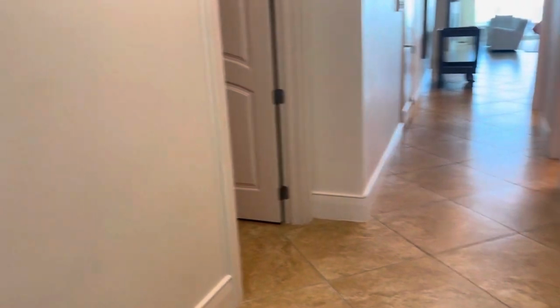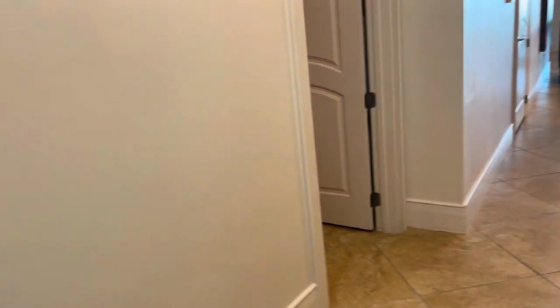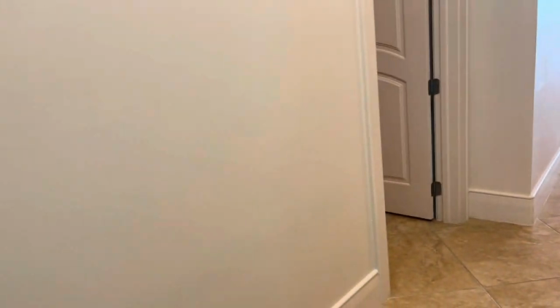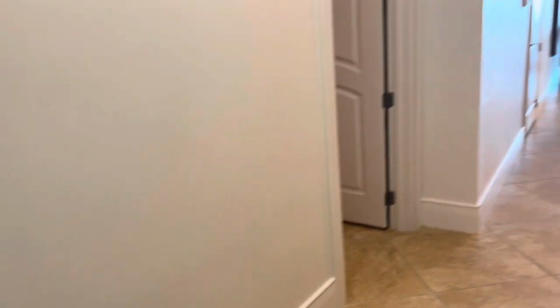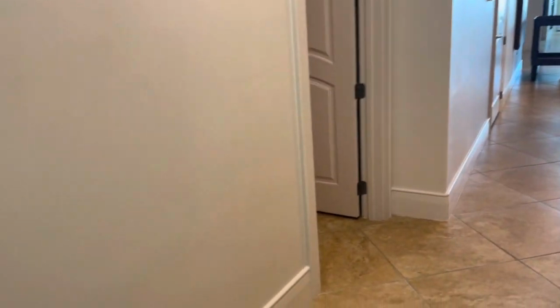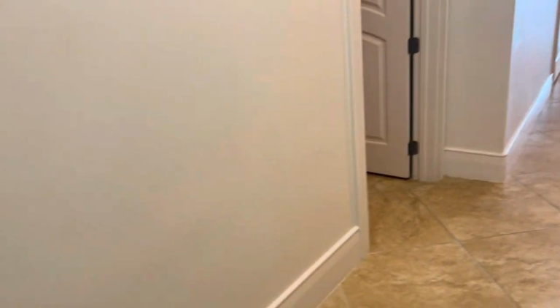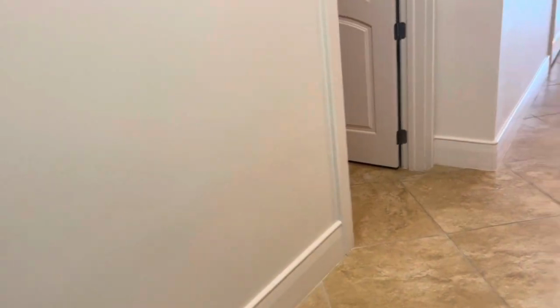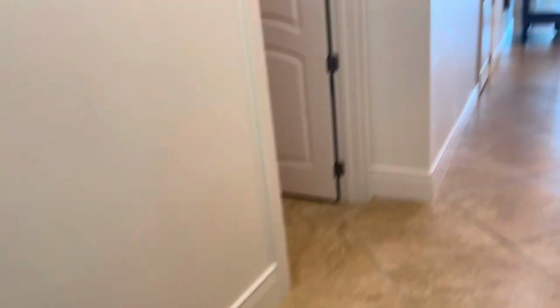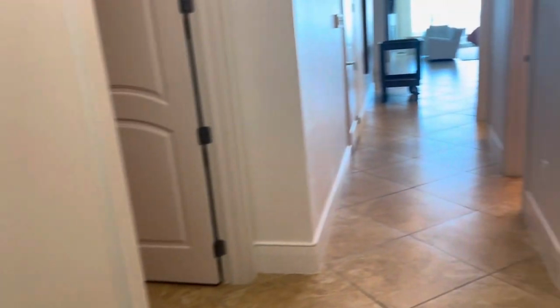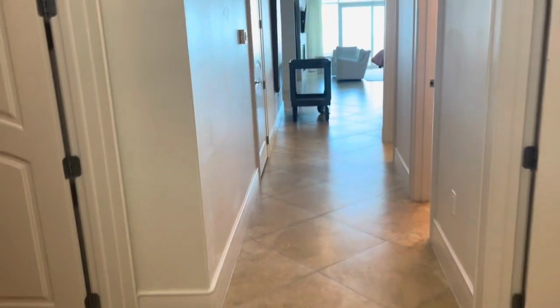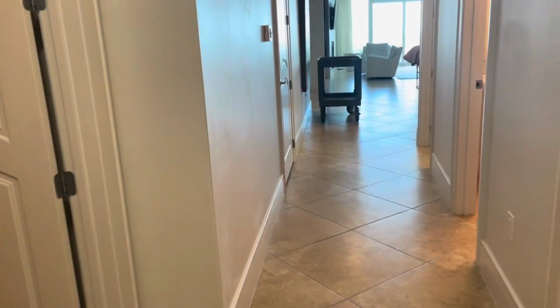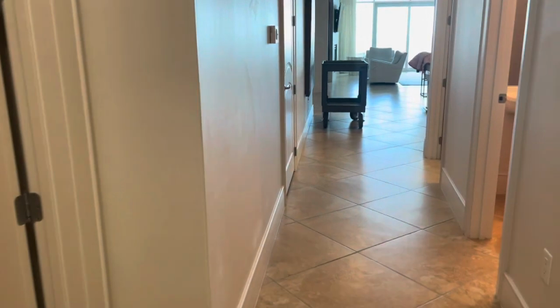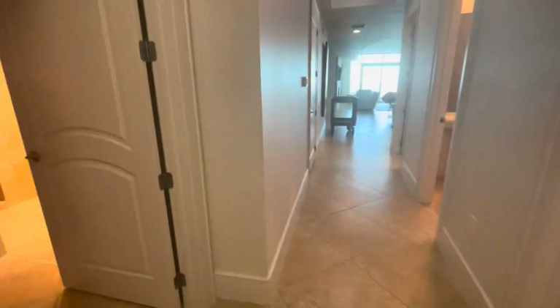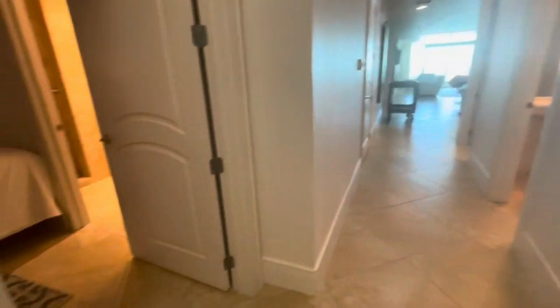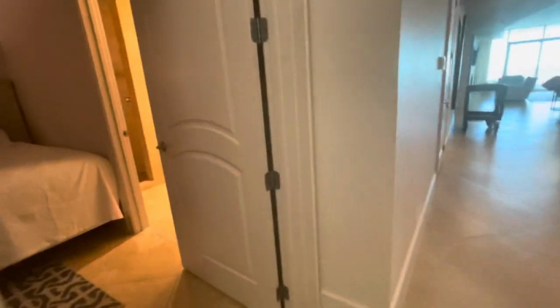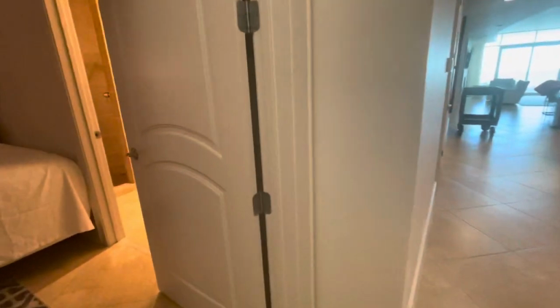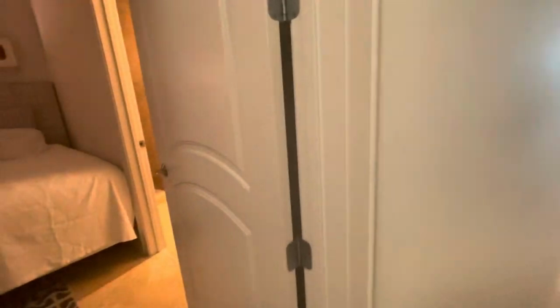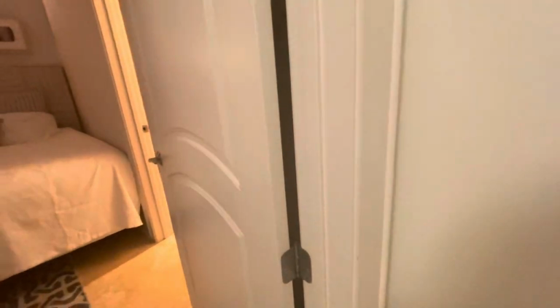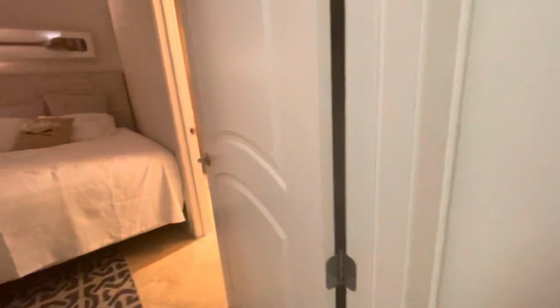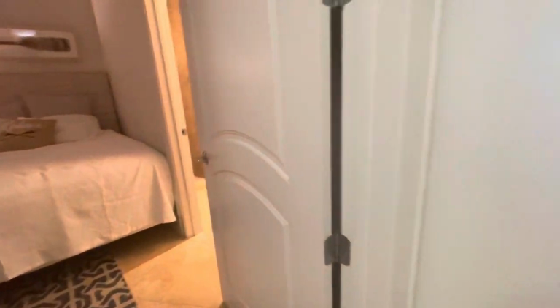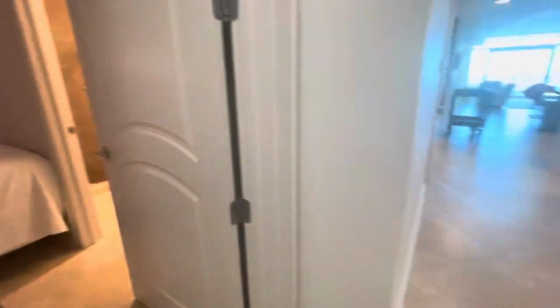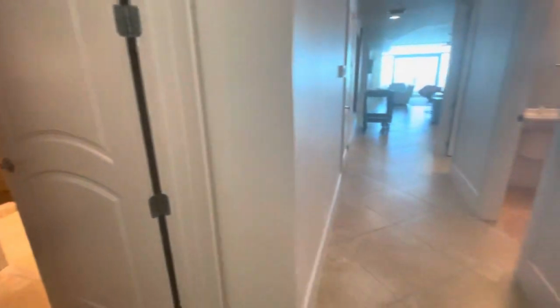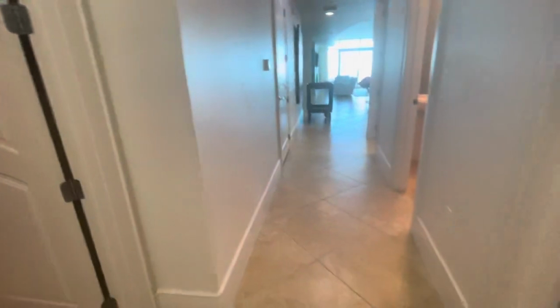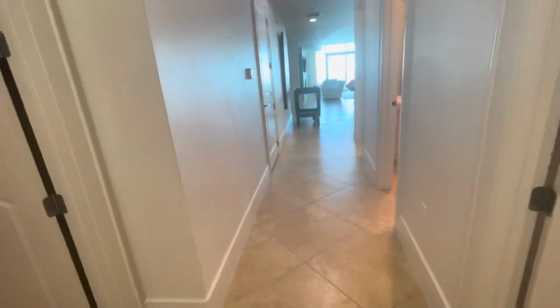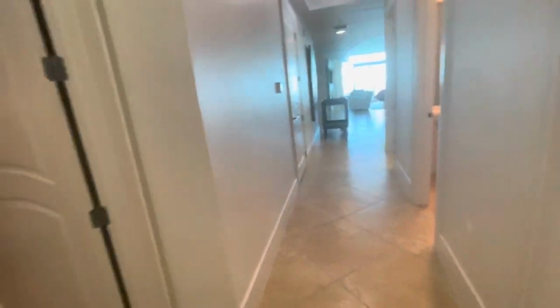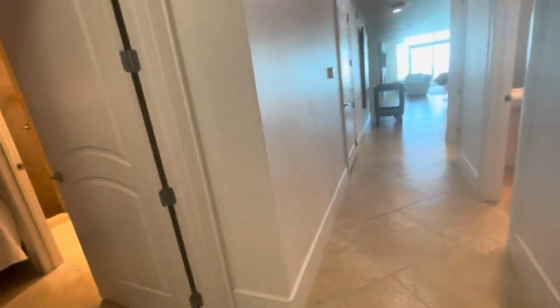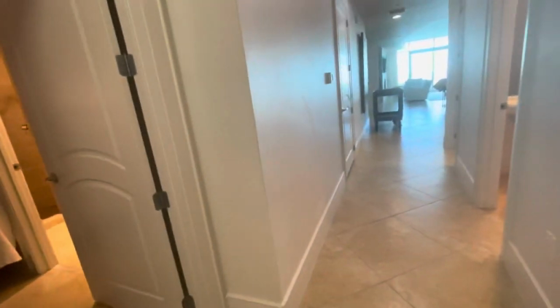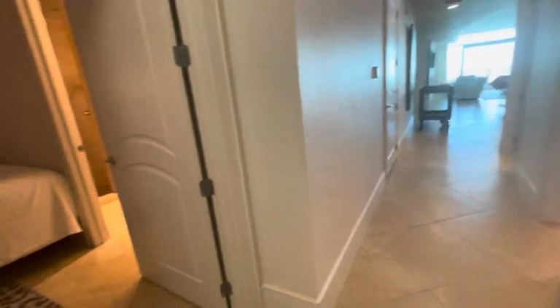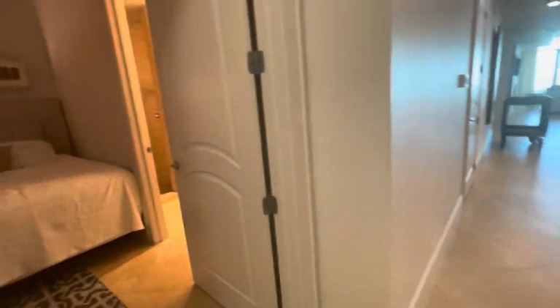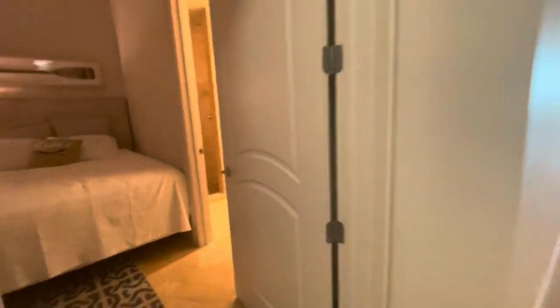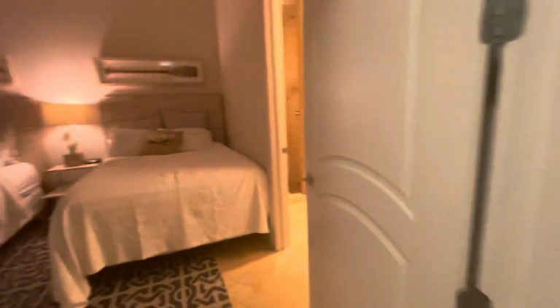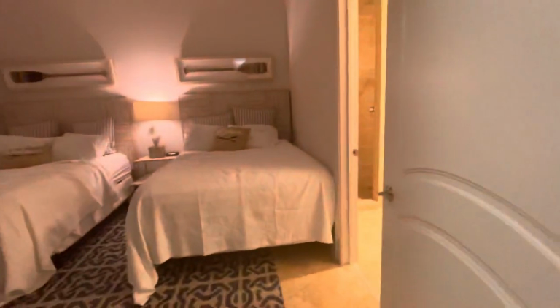We're getting ready to check out in a little bit, but because we had other guests staying with us, they got here before us so I couldn't give a tour then. So let's check out the first bedroom.